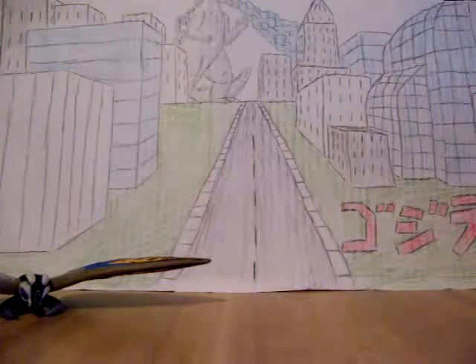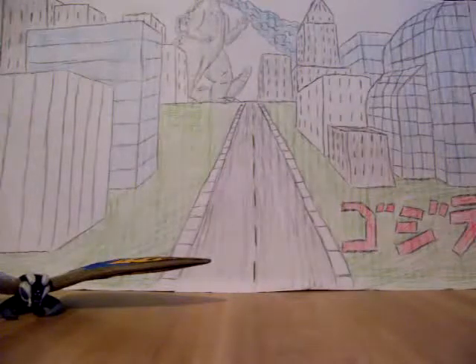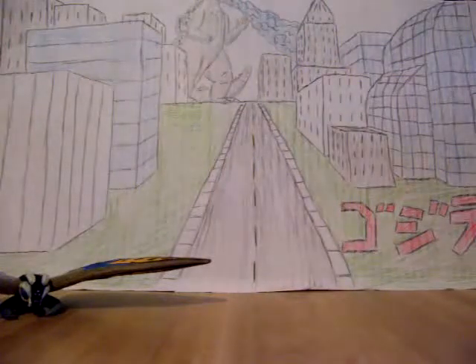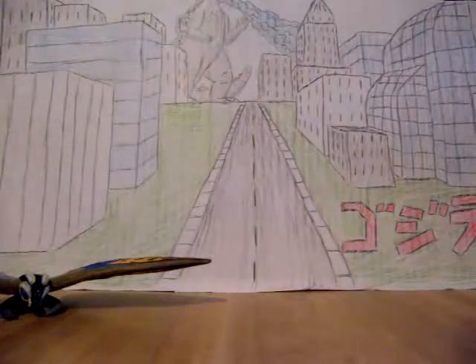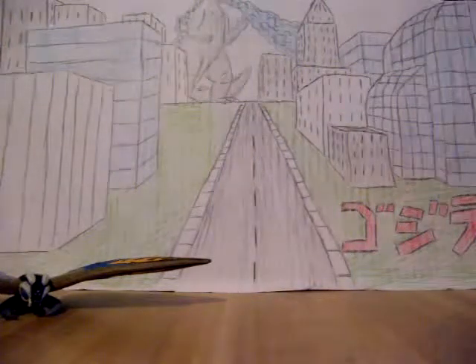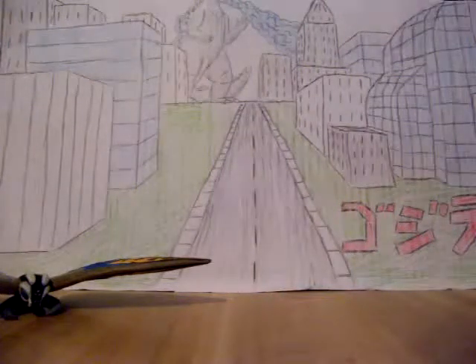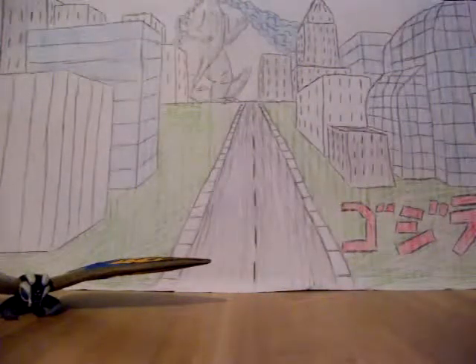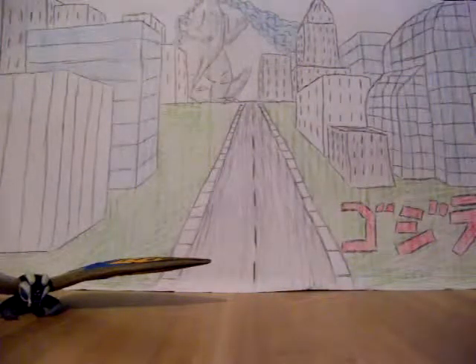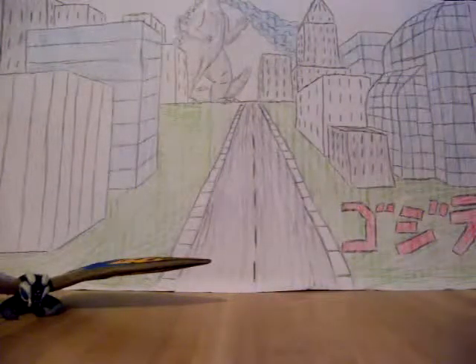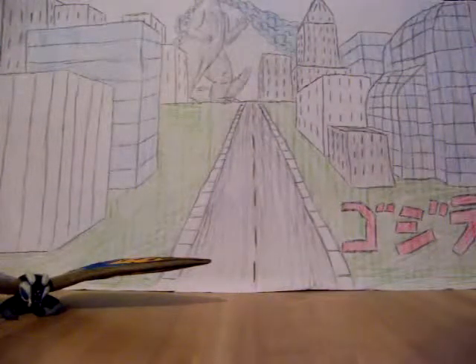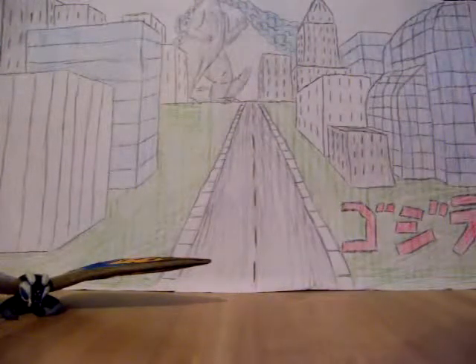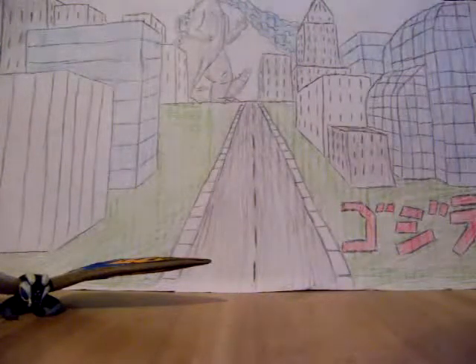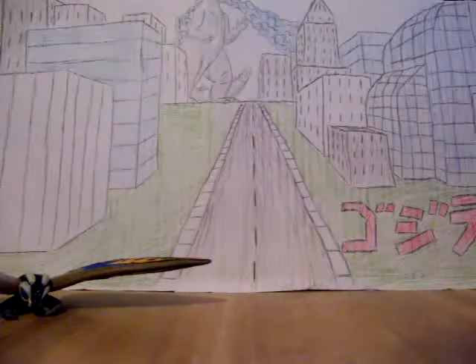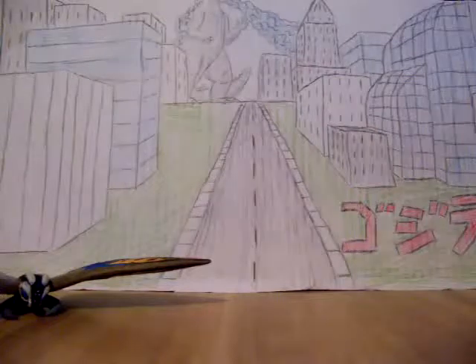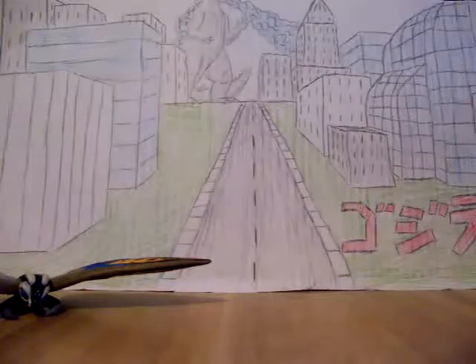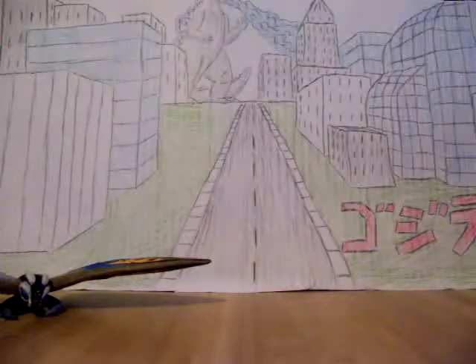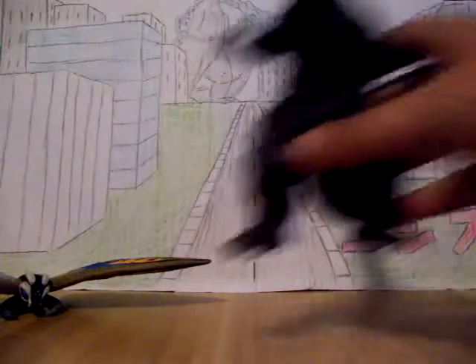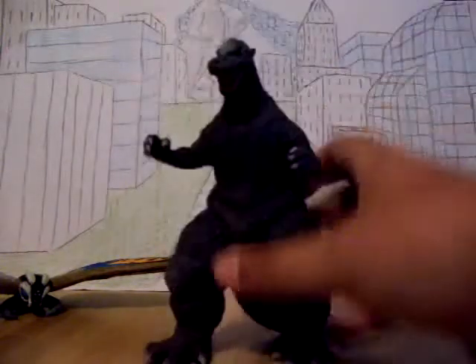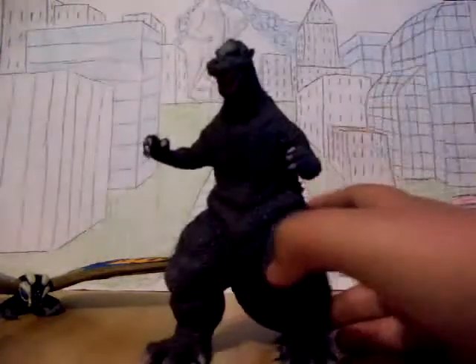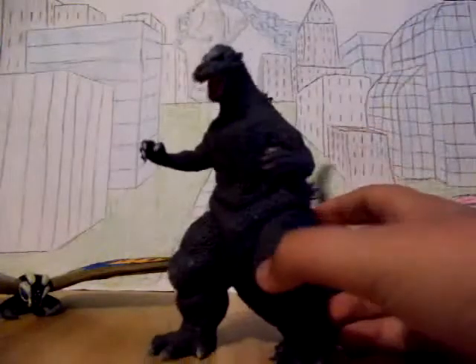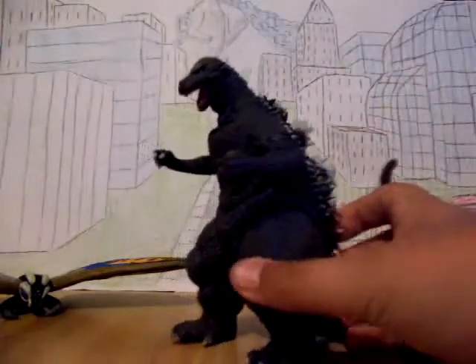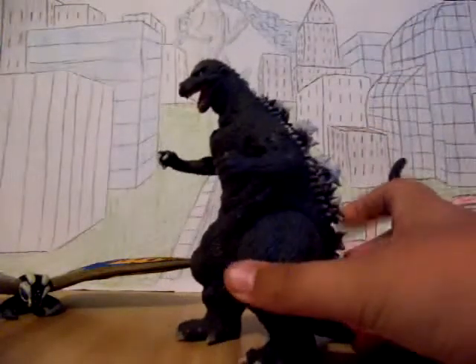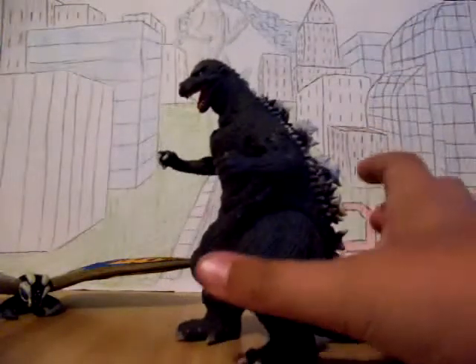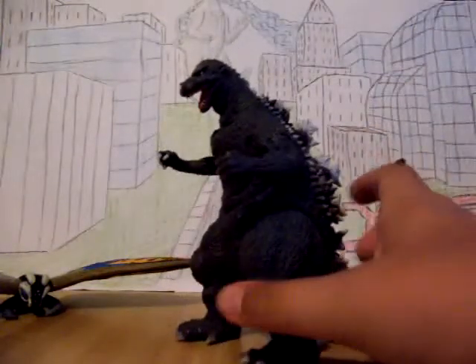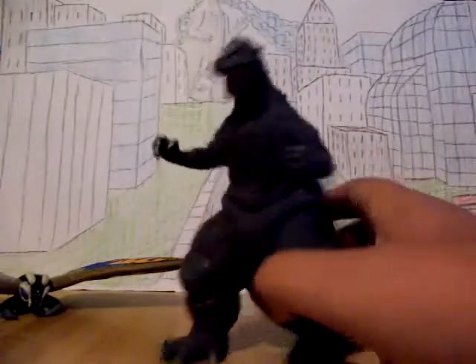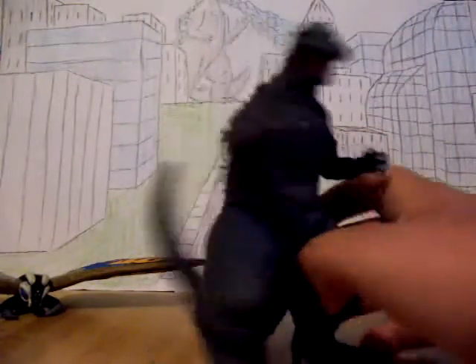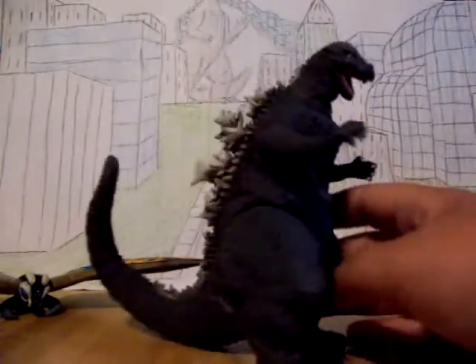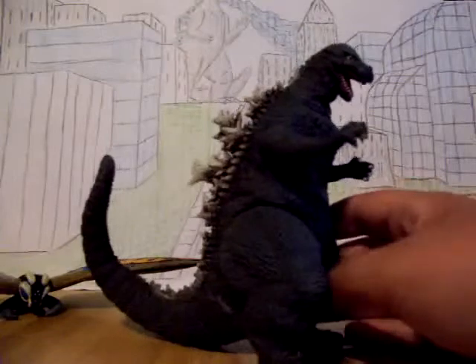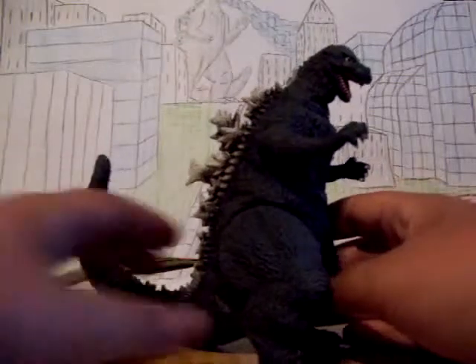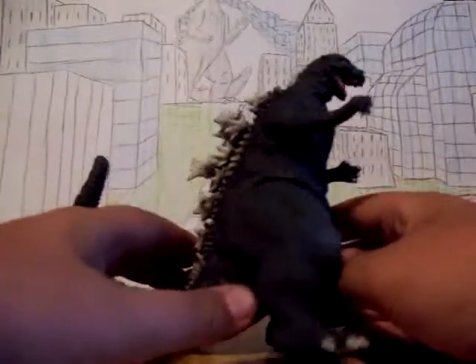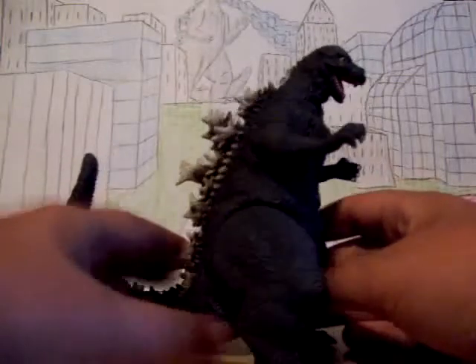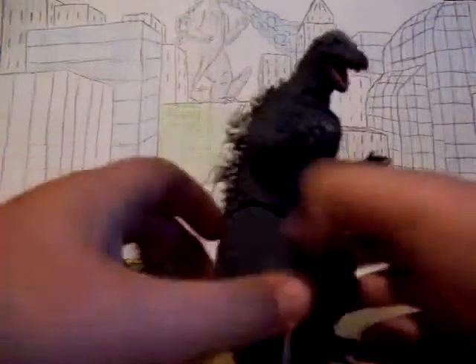I also got the Bandai Creations 6 inch First Godzilla. I just like this figure a lot.